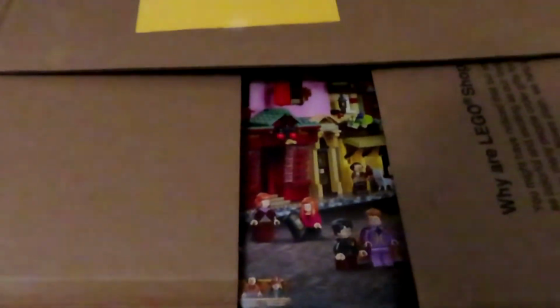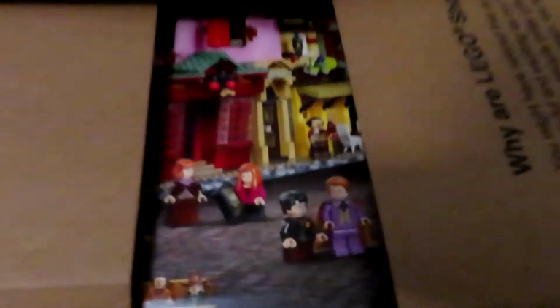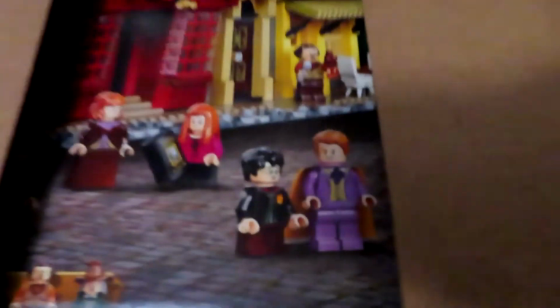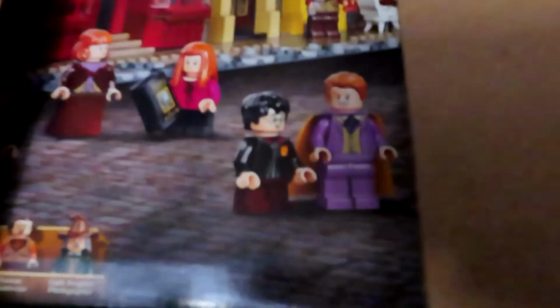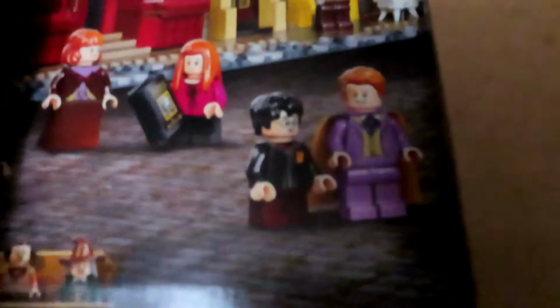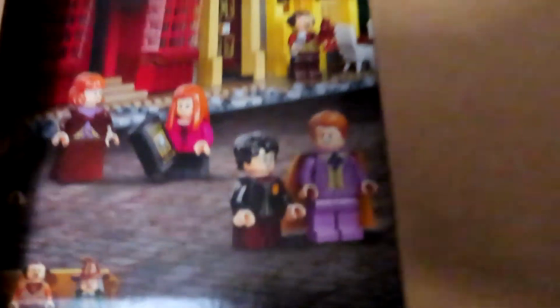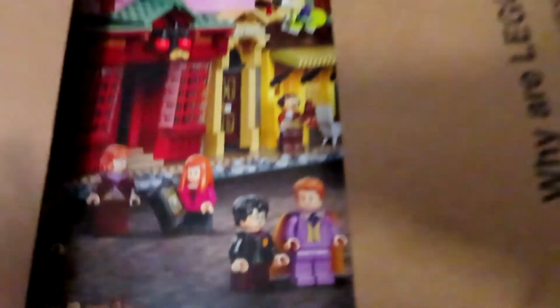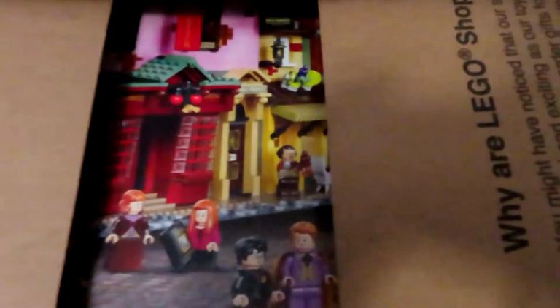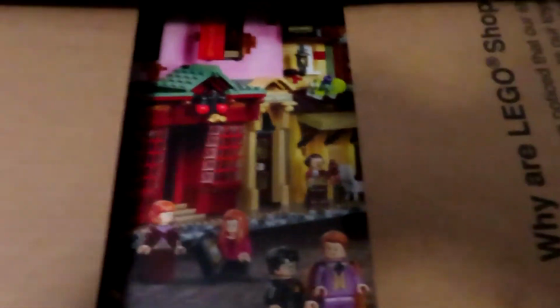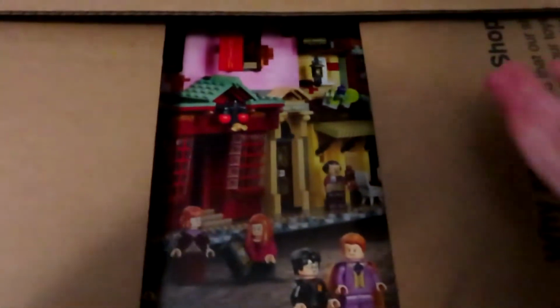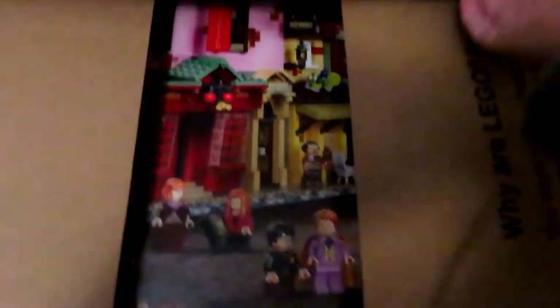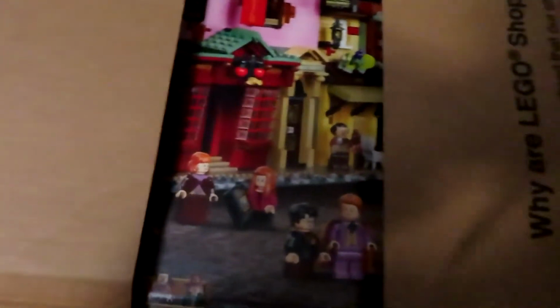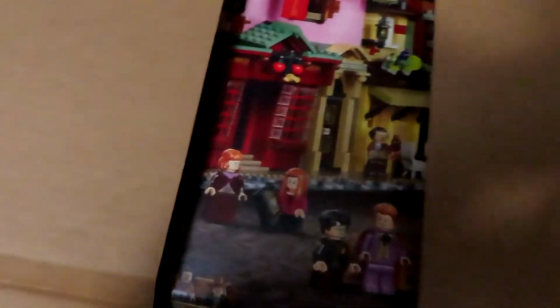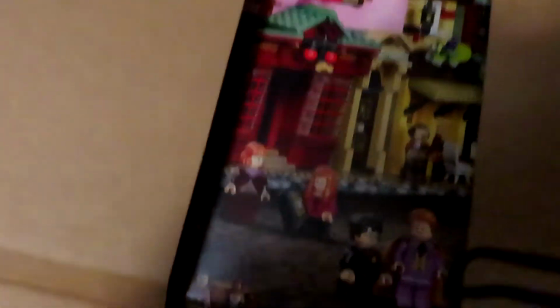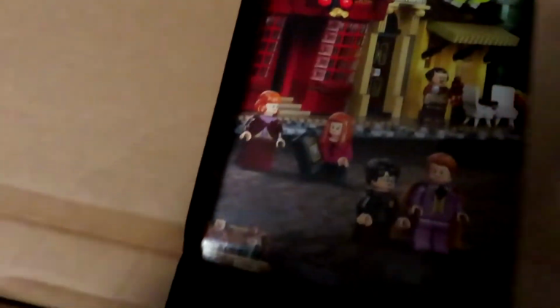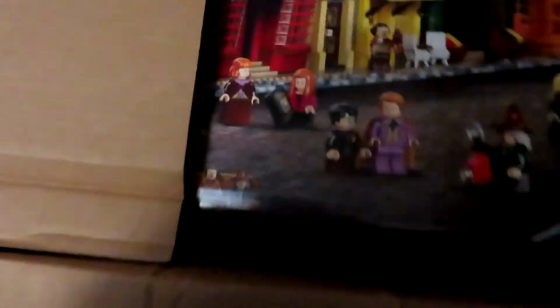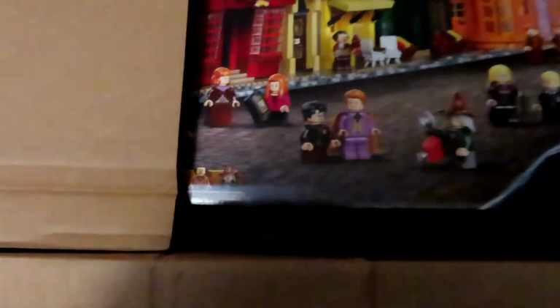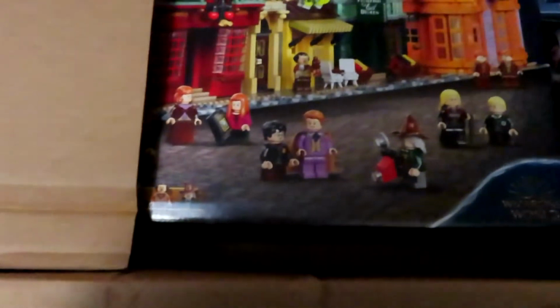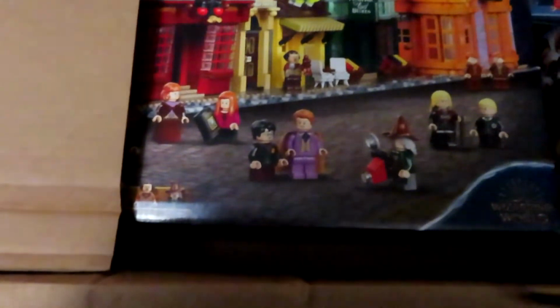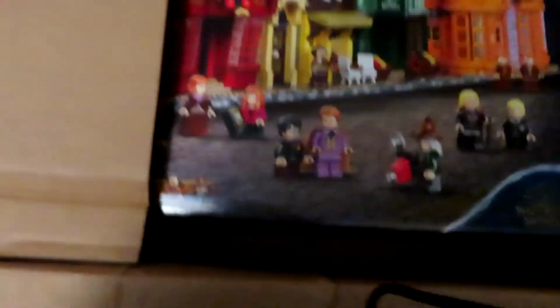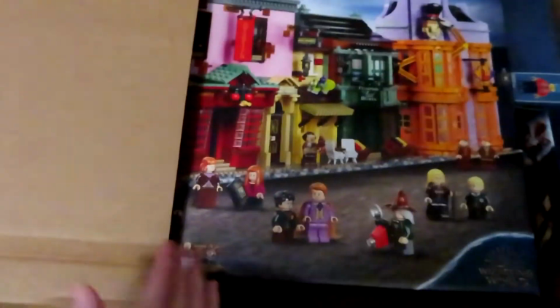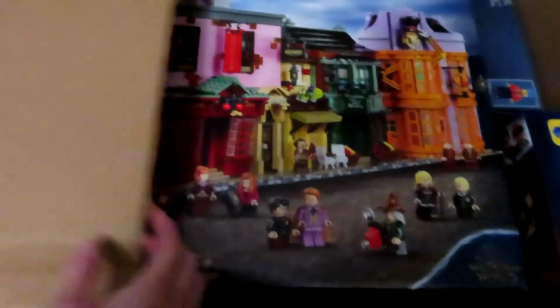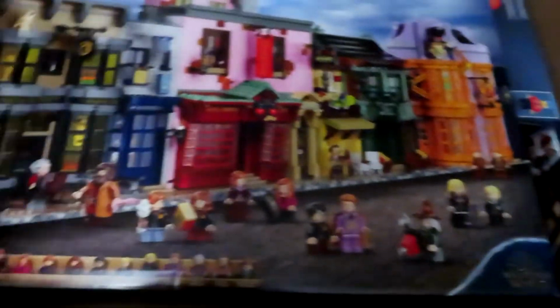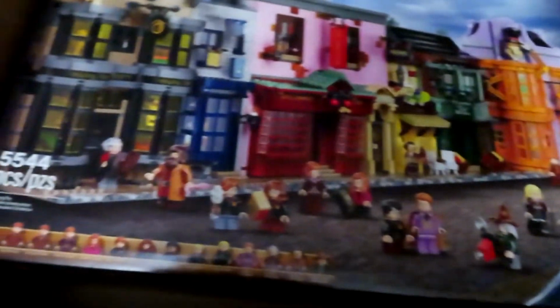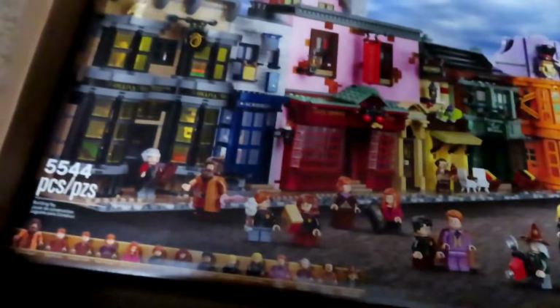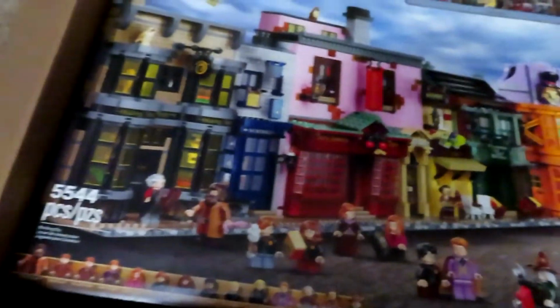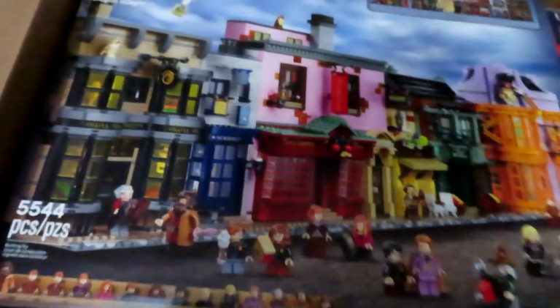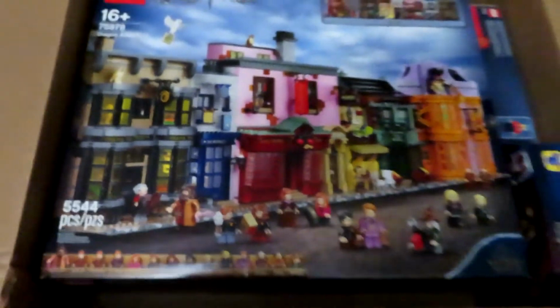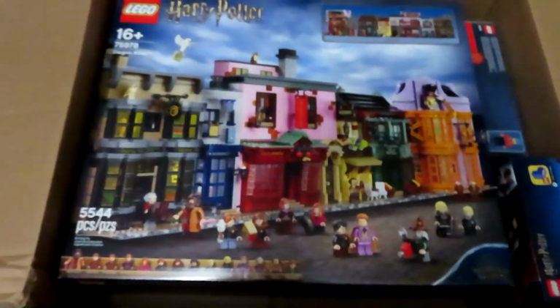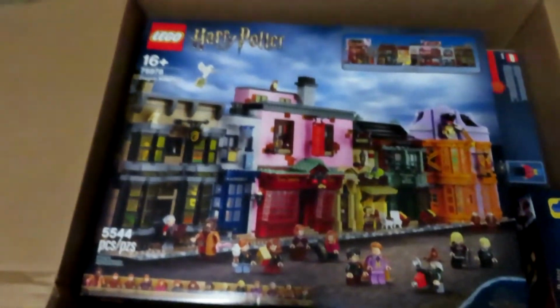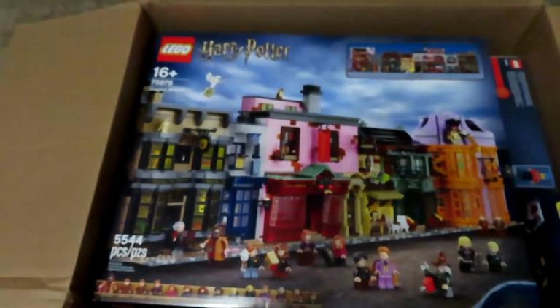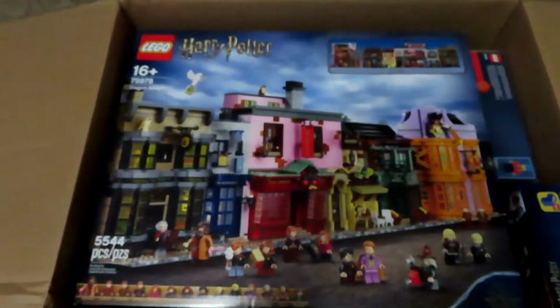Oh my goodness. There's a sneak peek of what's in. Is it really? Oh my god, you guys — it's the Diagon Alley set!